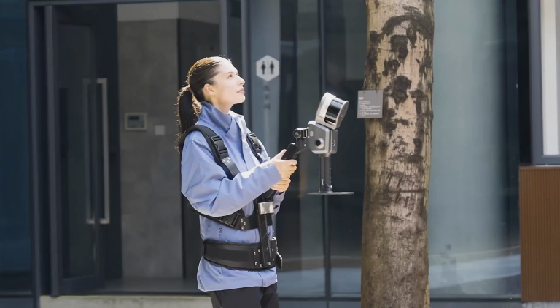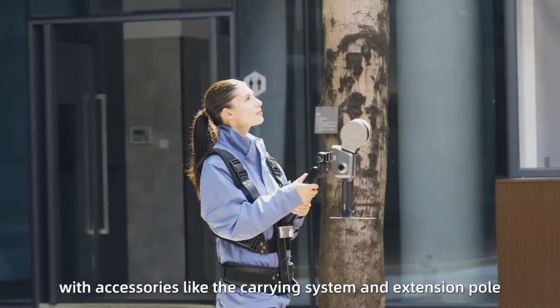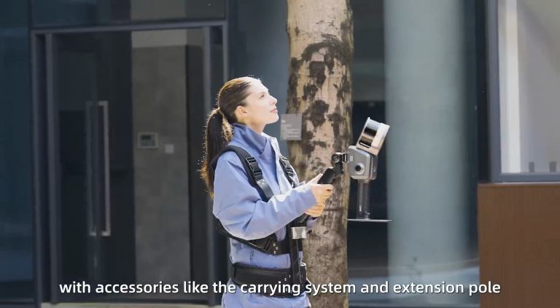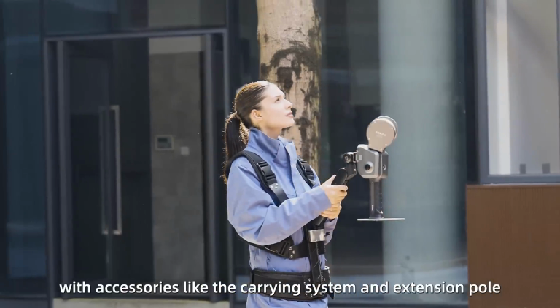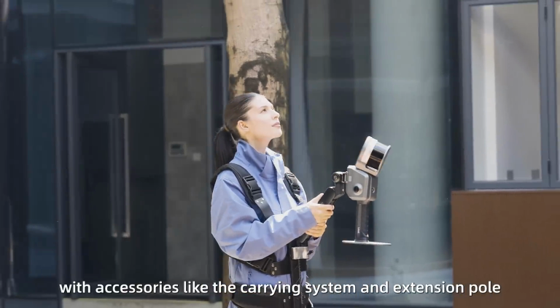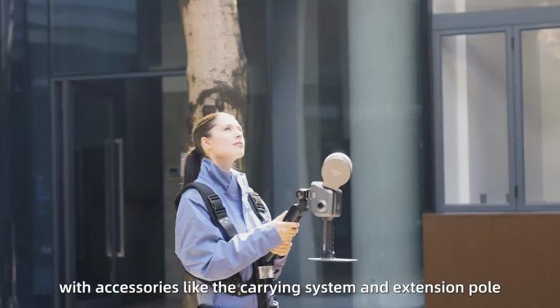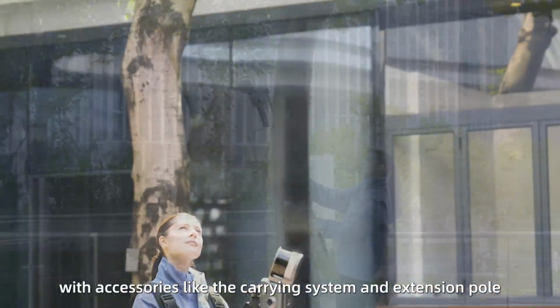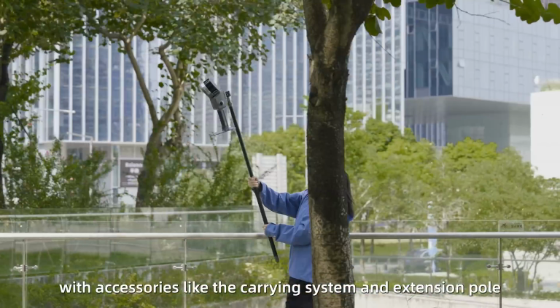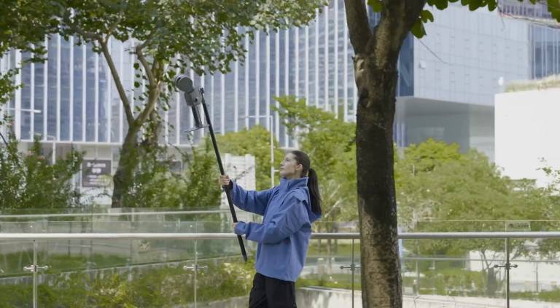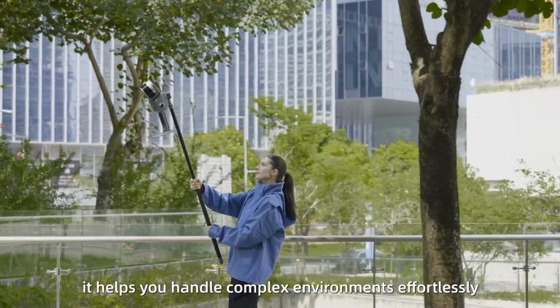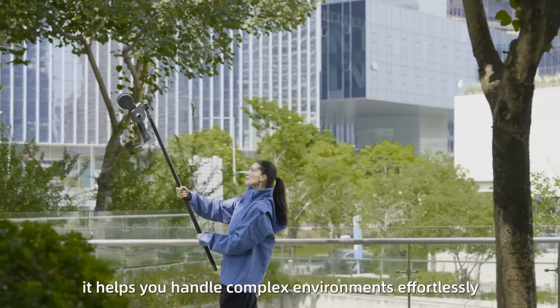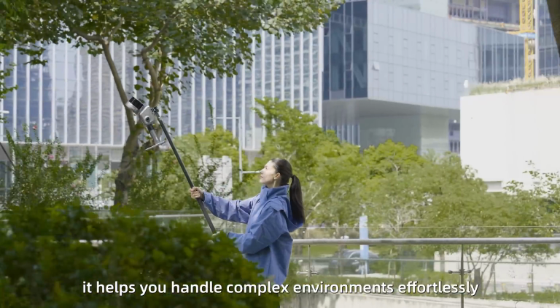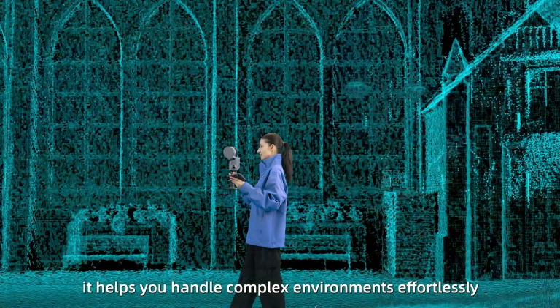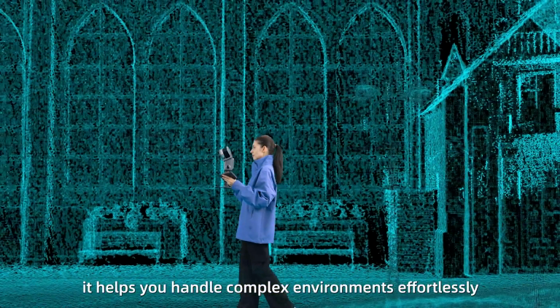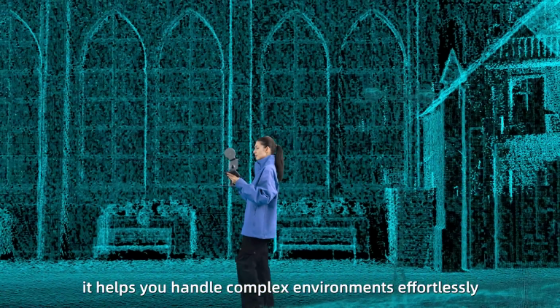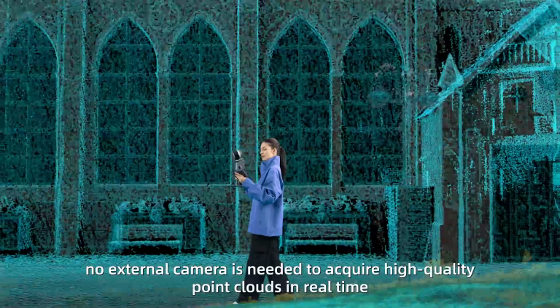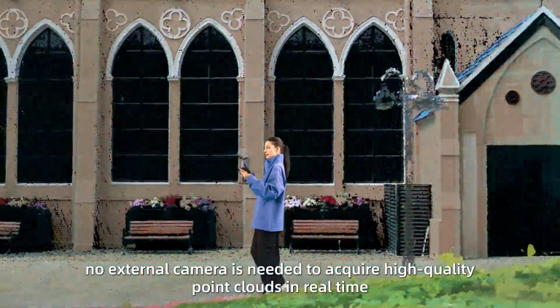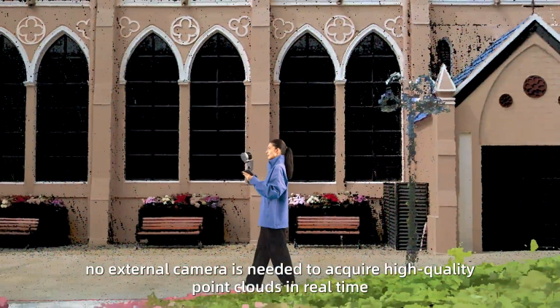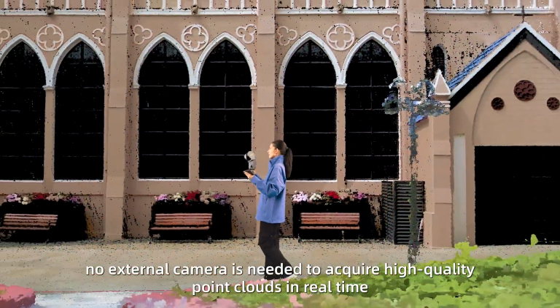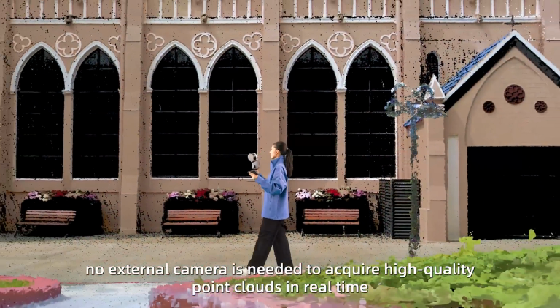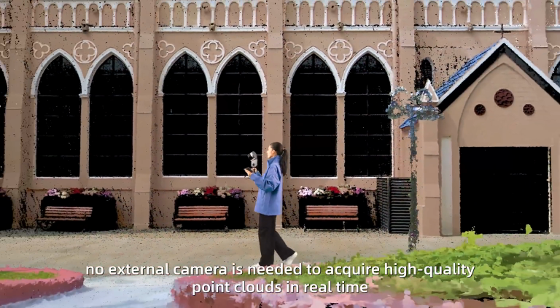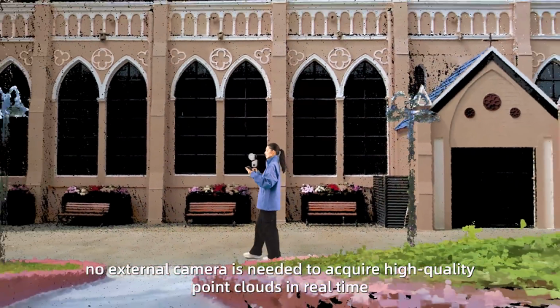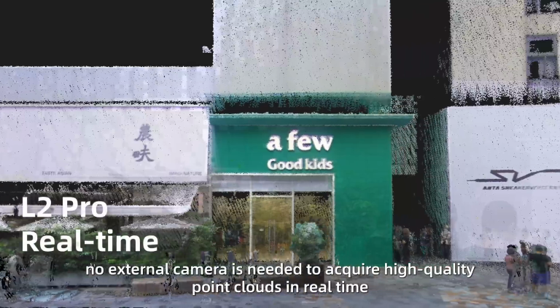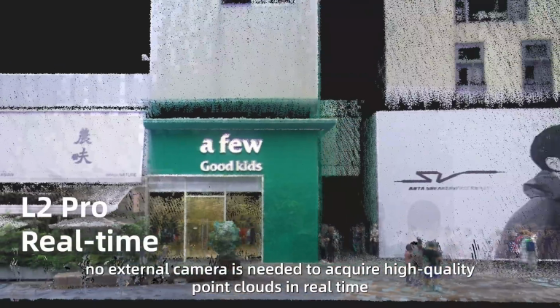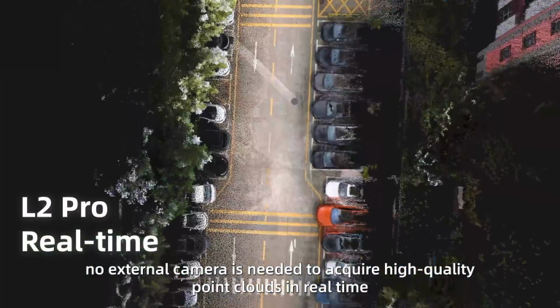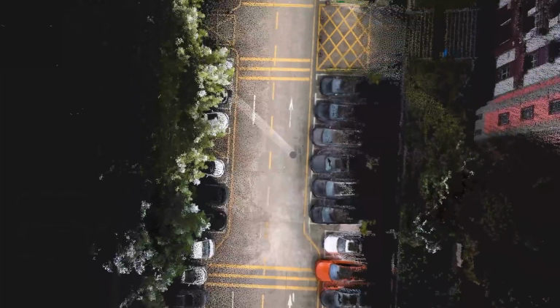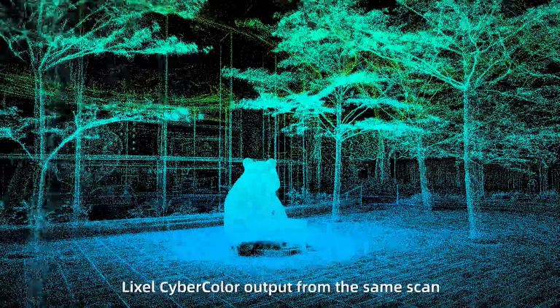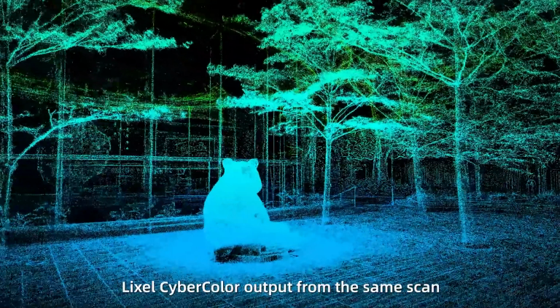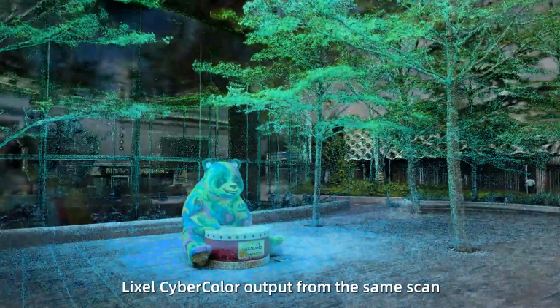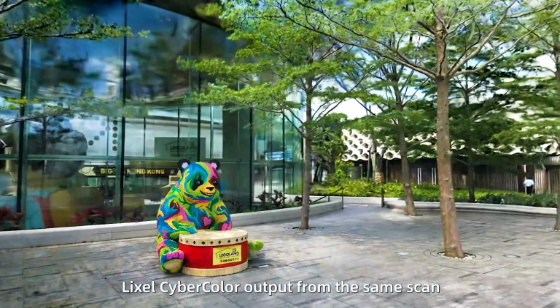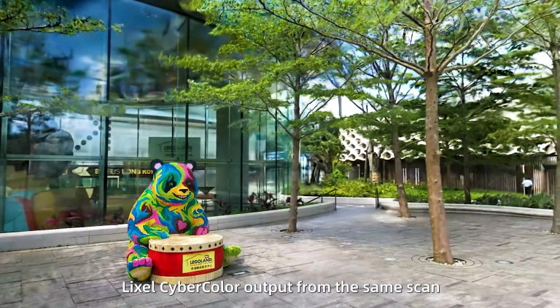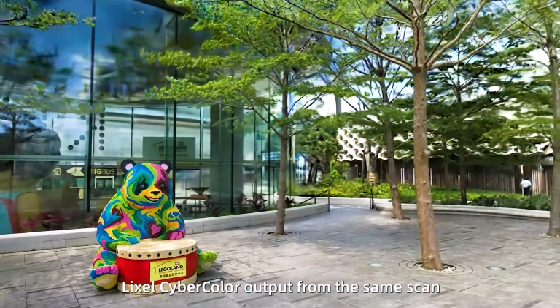With accessories like the carrying system and extension pole, it helps you handle complex environments effortlessly. No external camera is needed to acquire high-quality point clouds in real-time — LikeSol CyberColor output from the same scan.